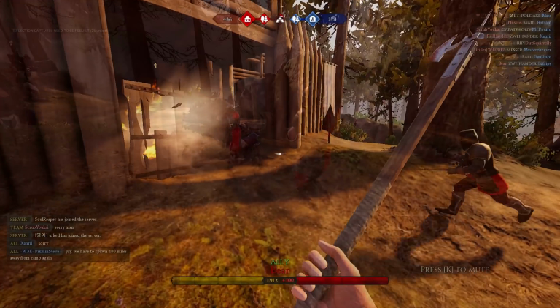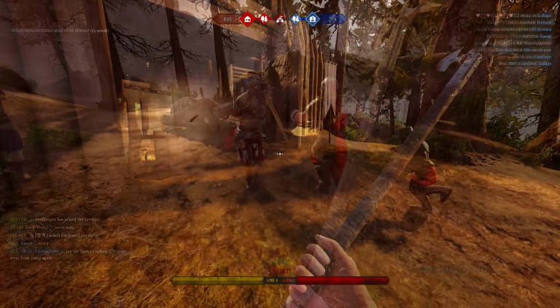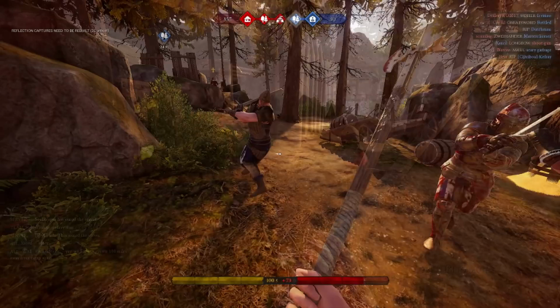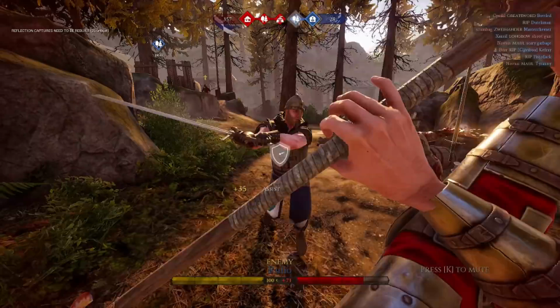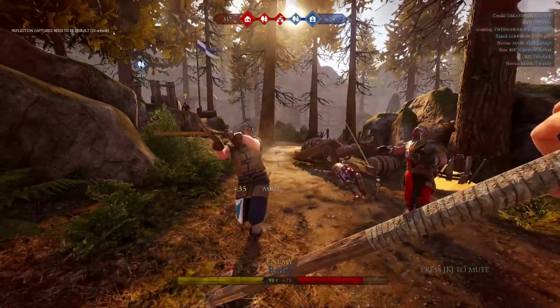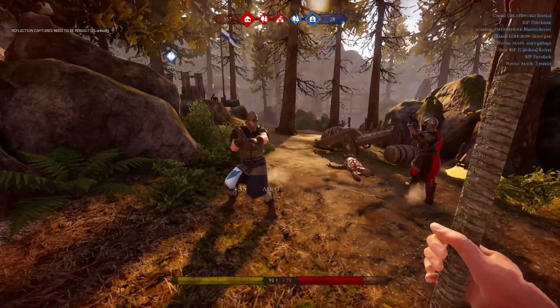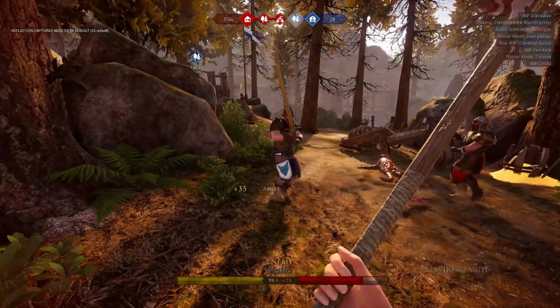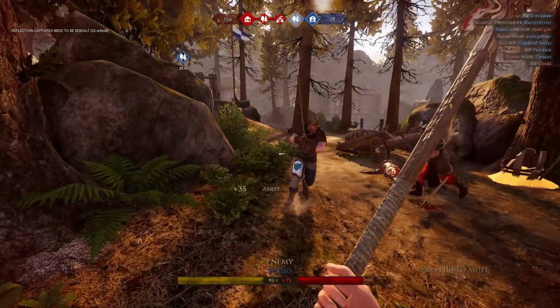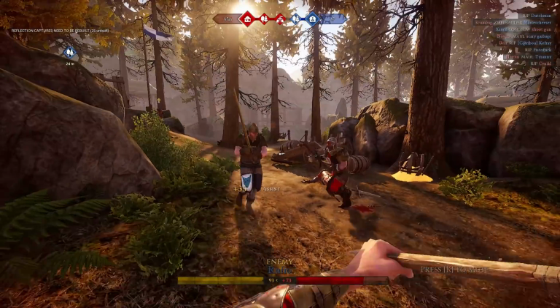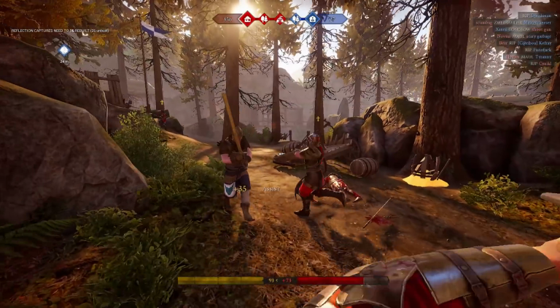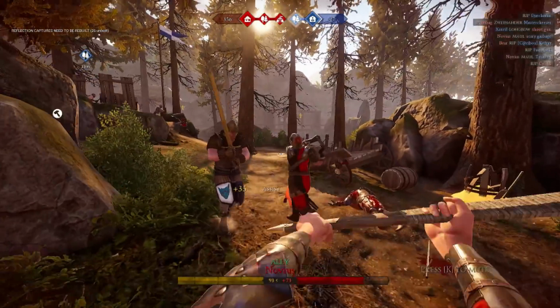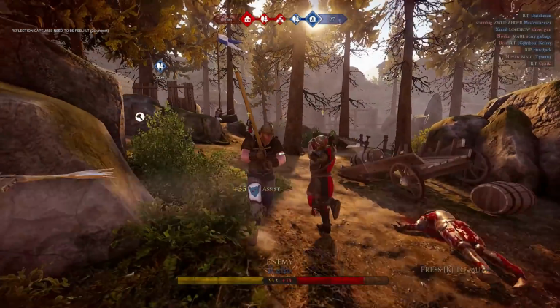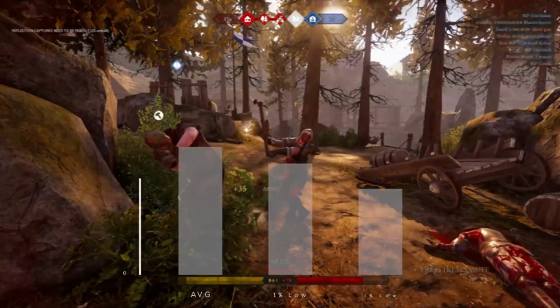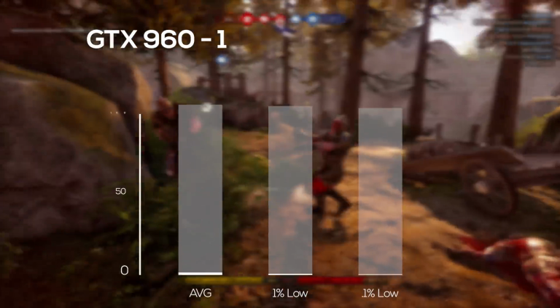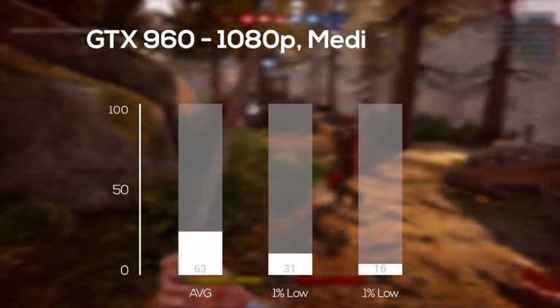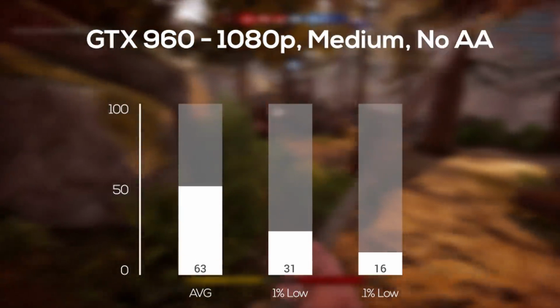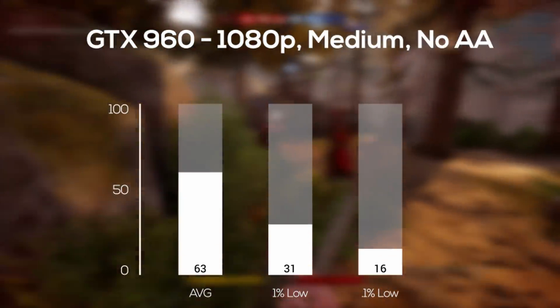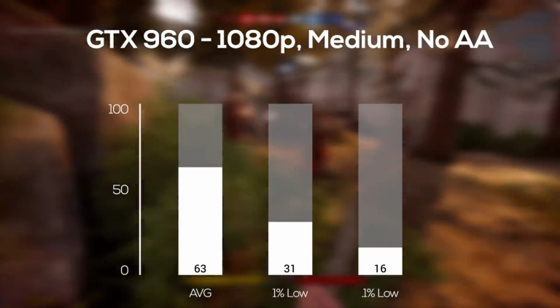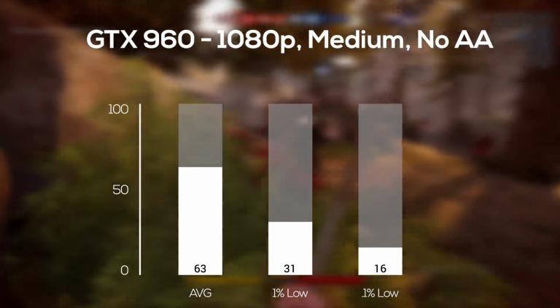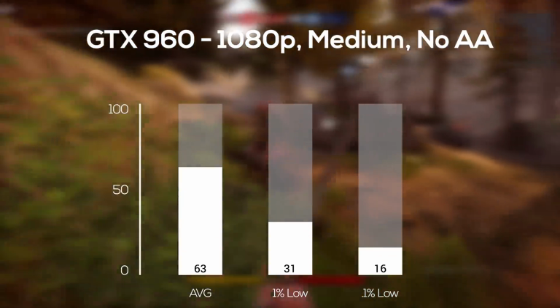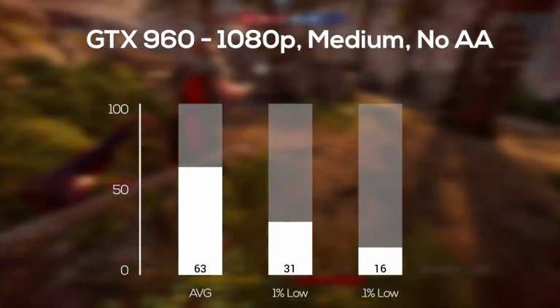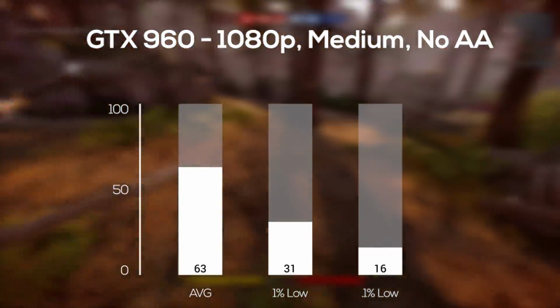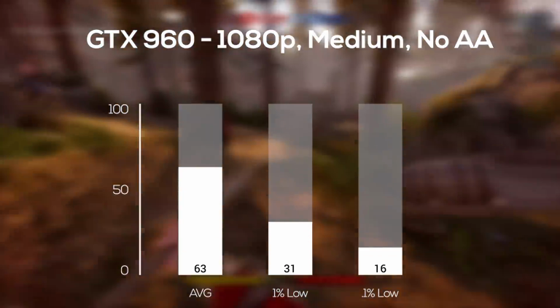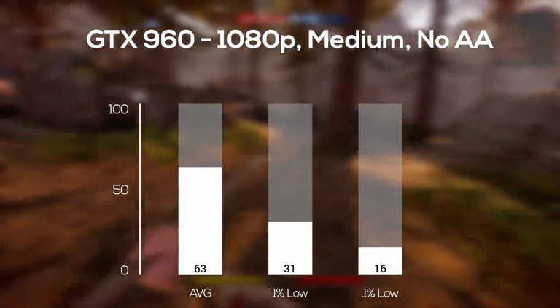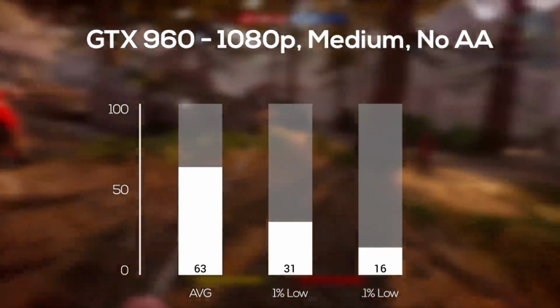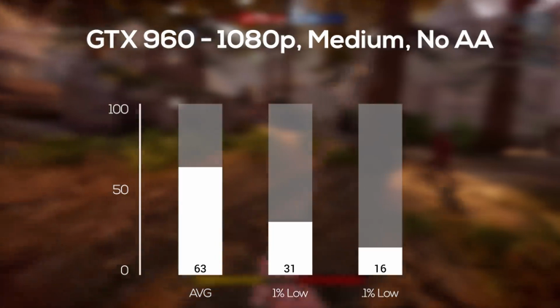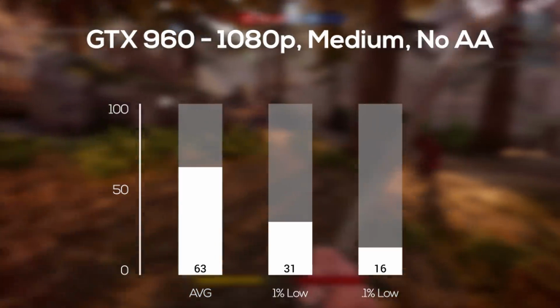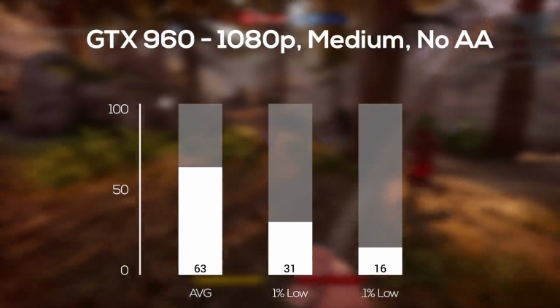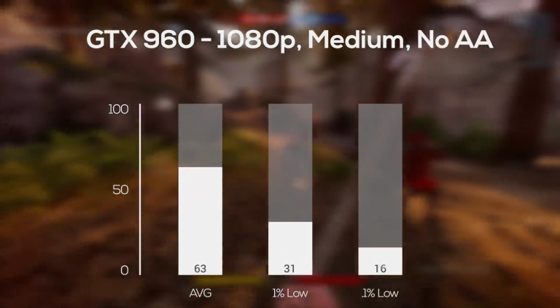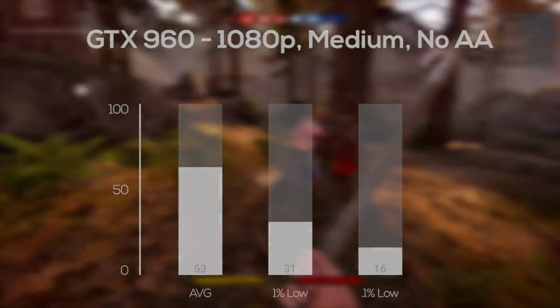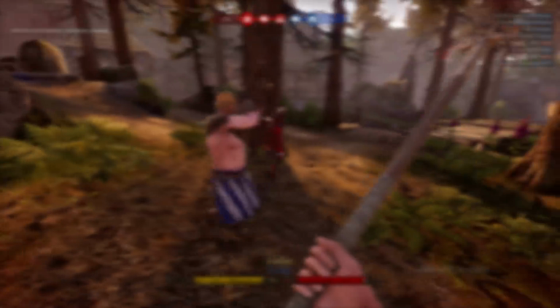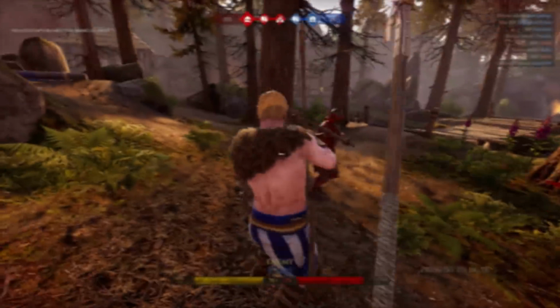Next up was the GTX 960, and for this card I used the same exact settings as the chart earlier — 1080p and medium — and with that I got an average of 63 frames per second.